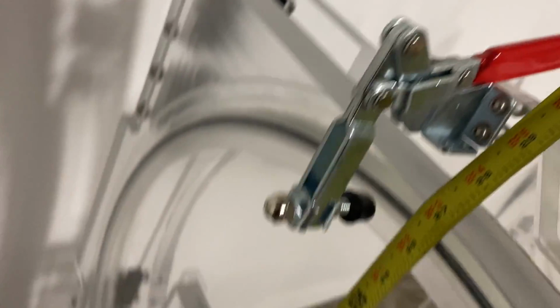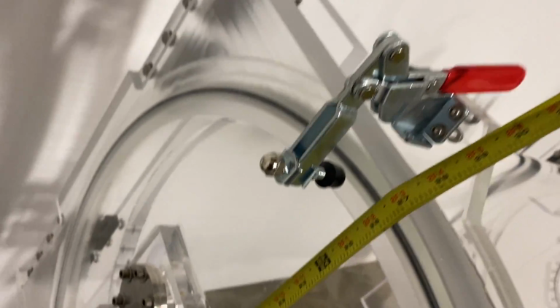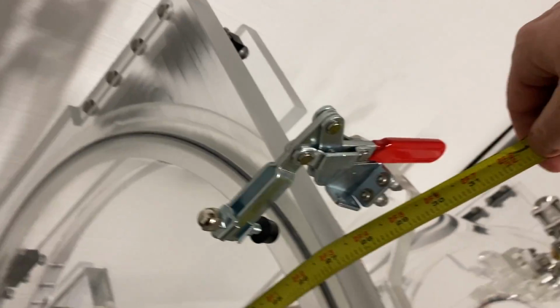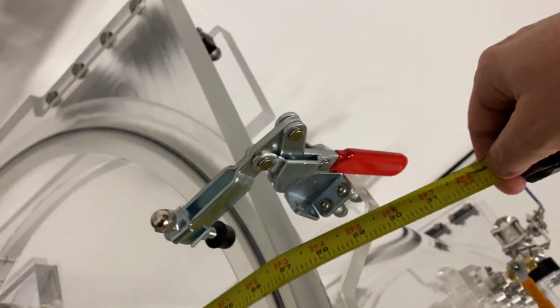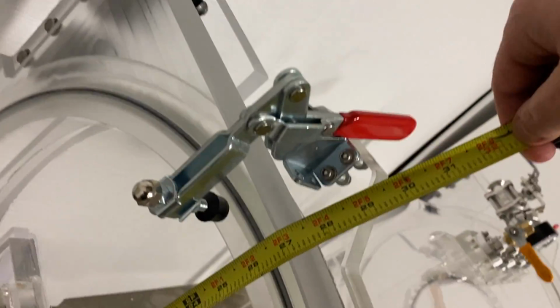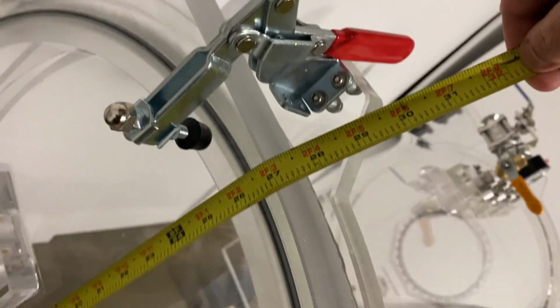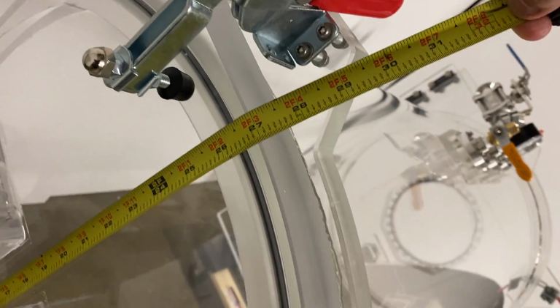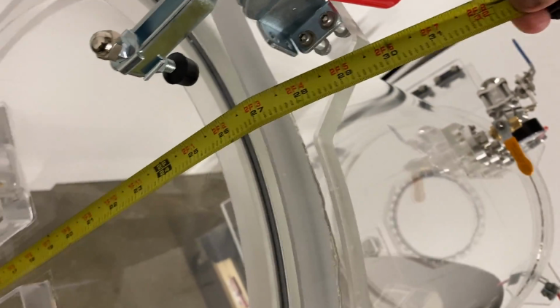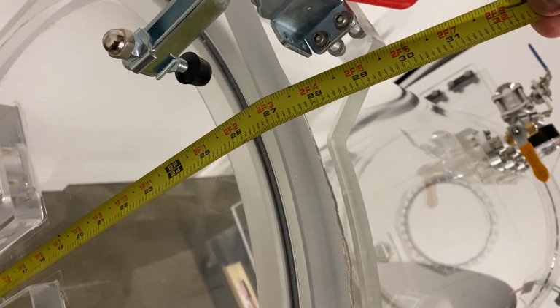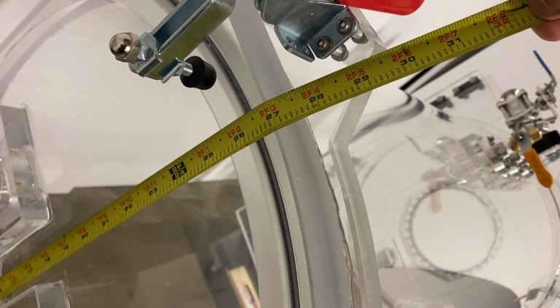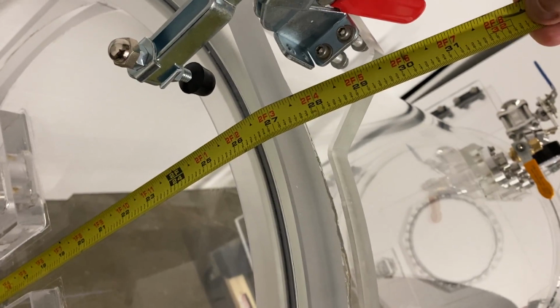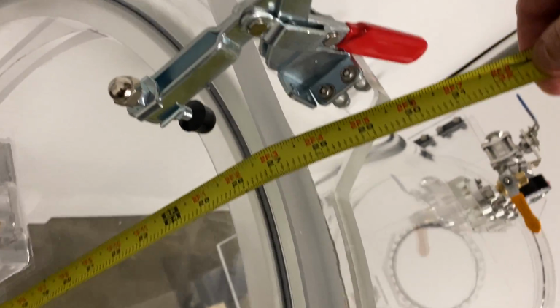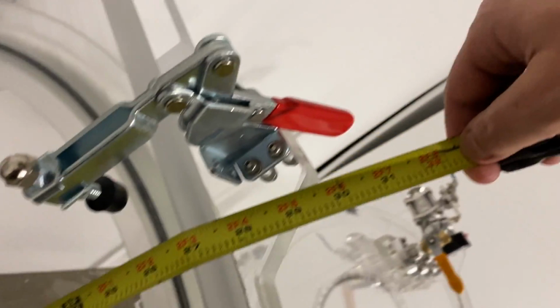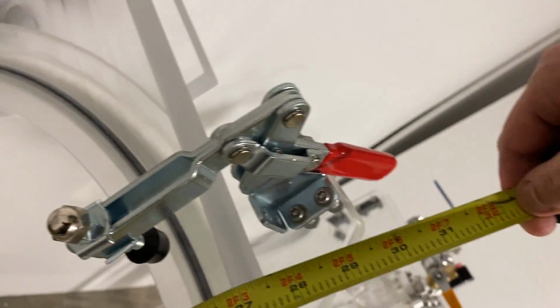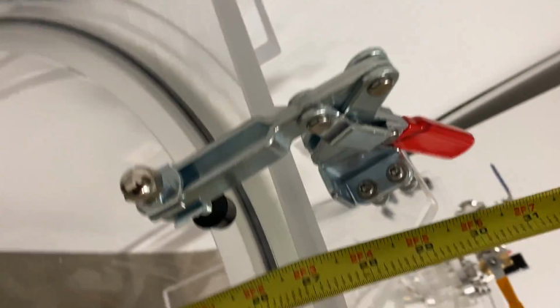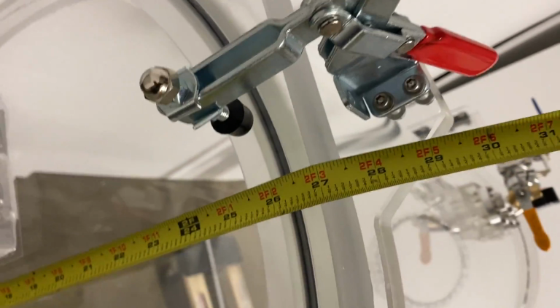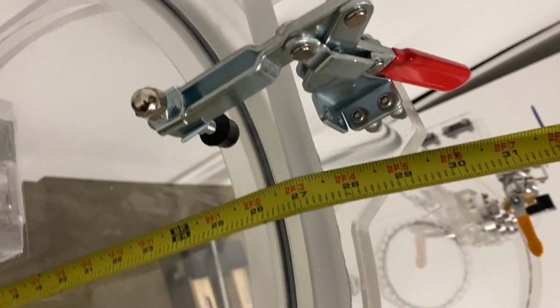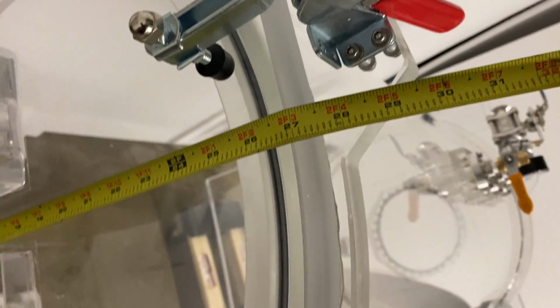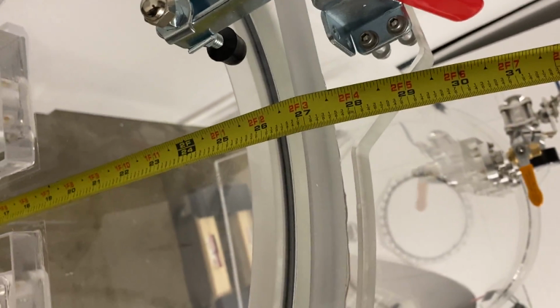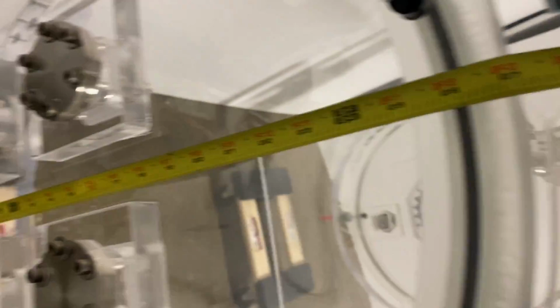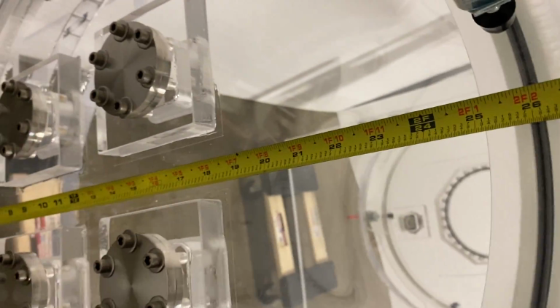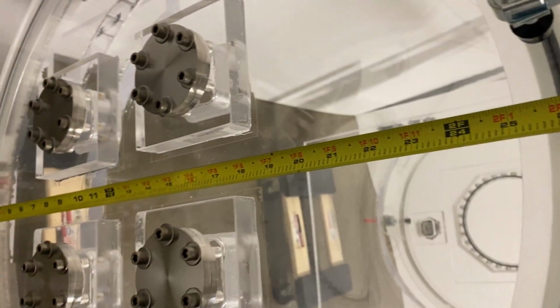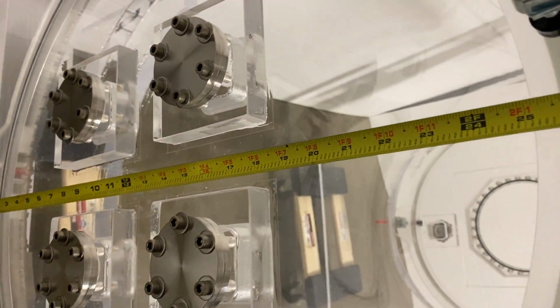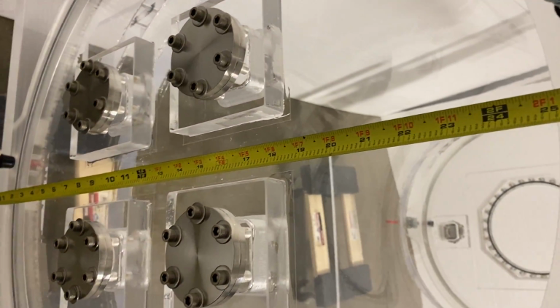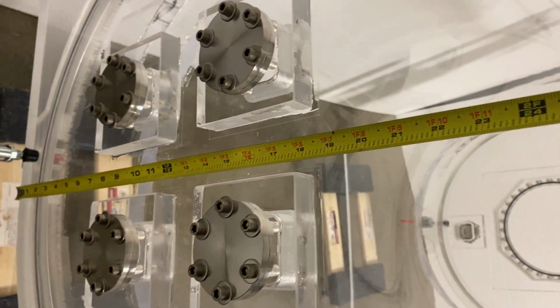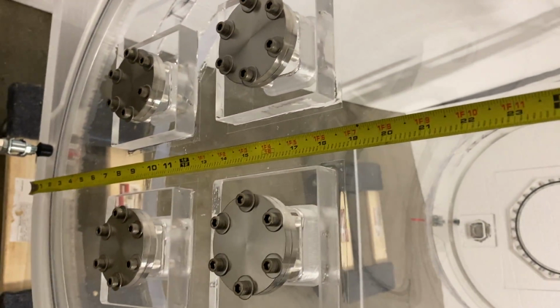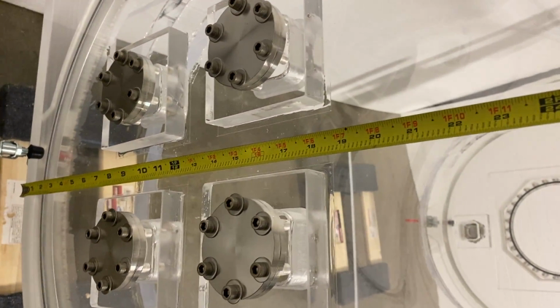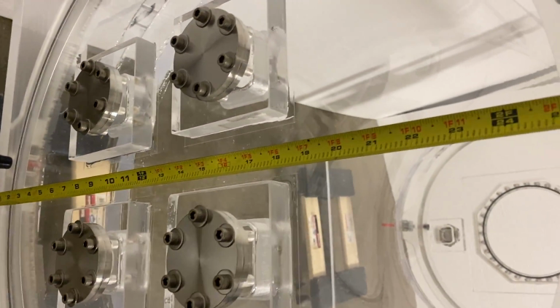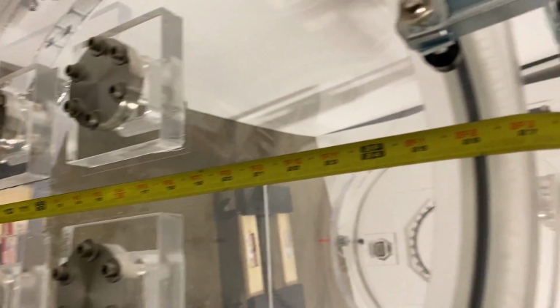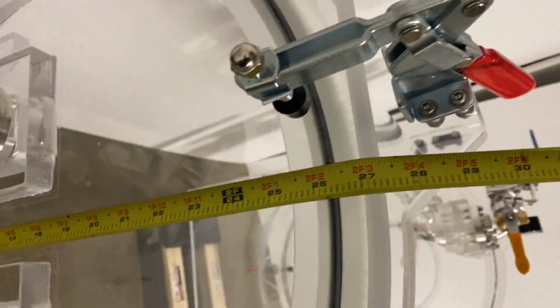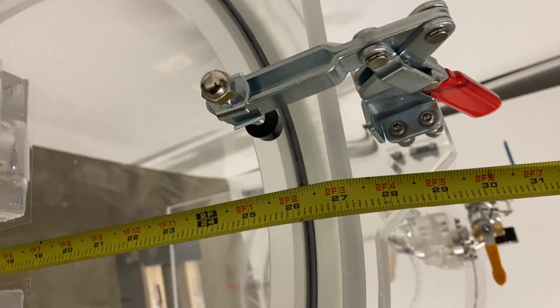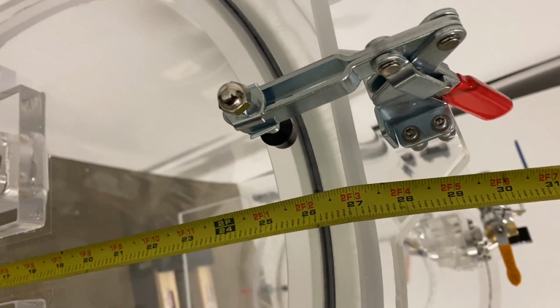Bam, look at that — it is about 27 inches on the outside. See that? That's the door.